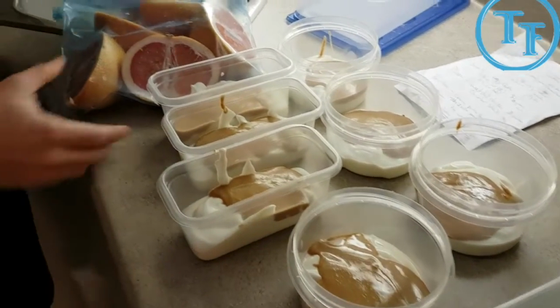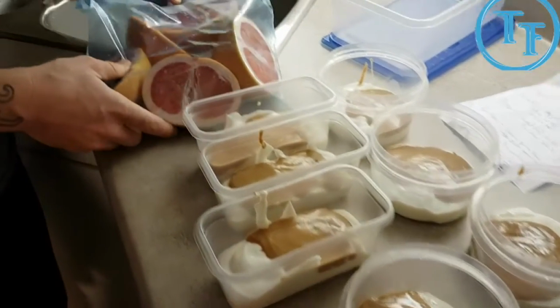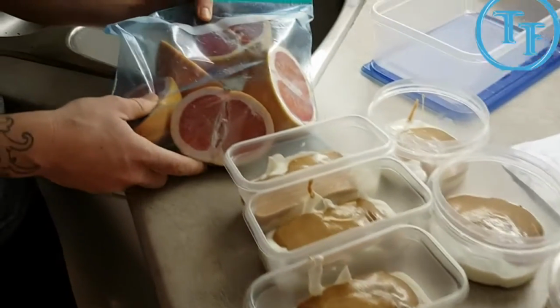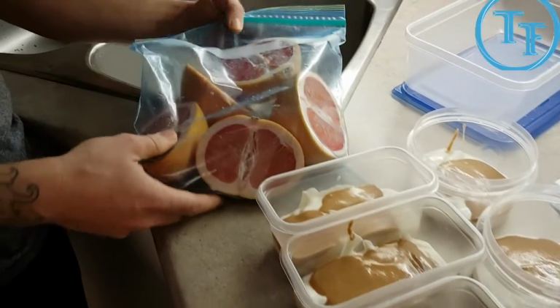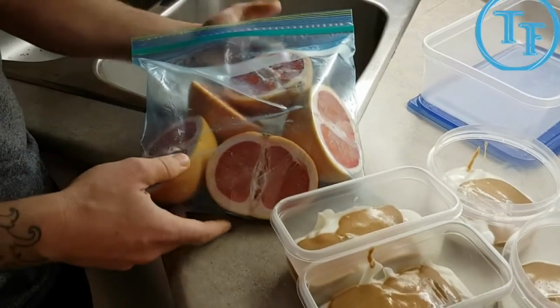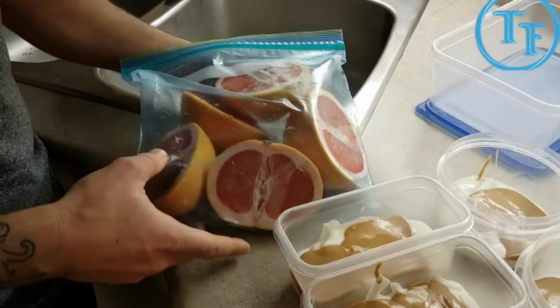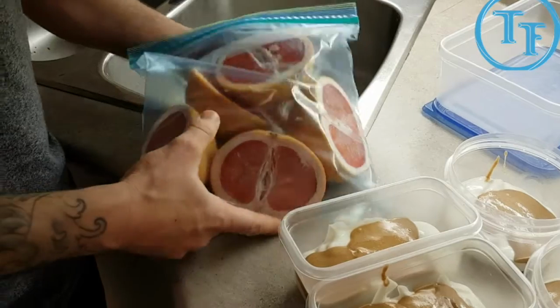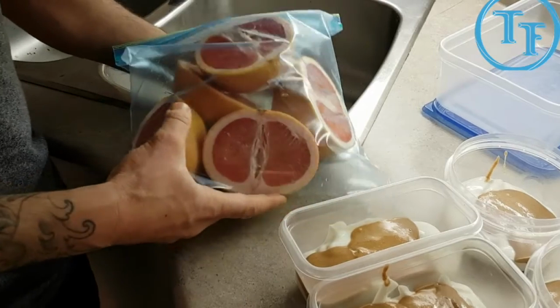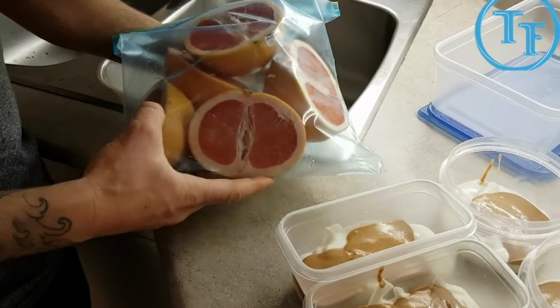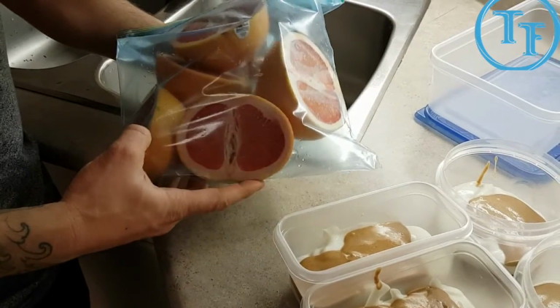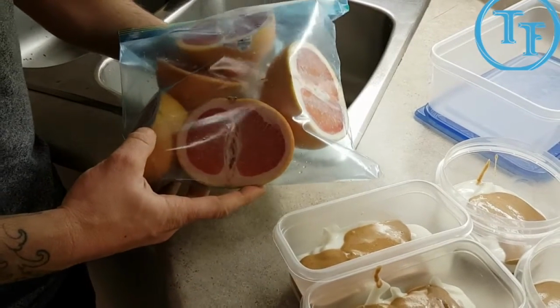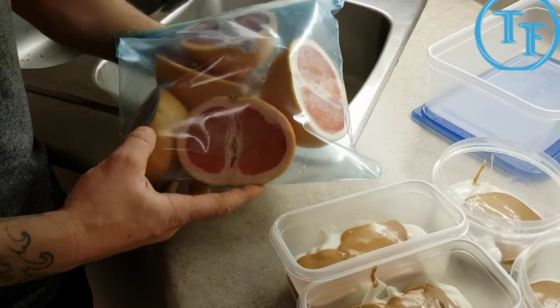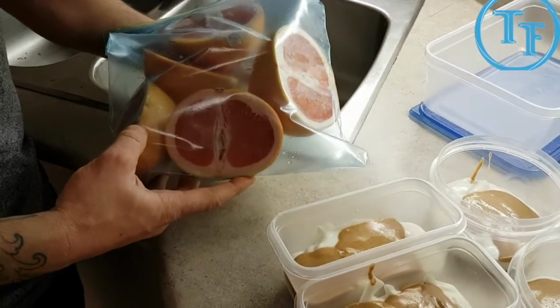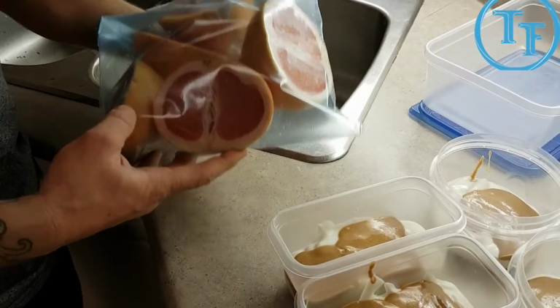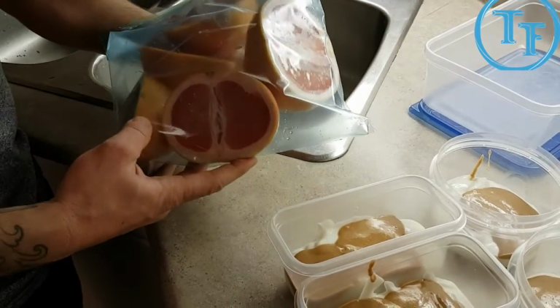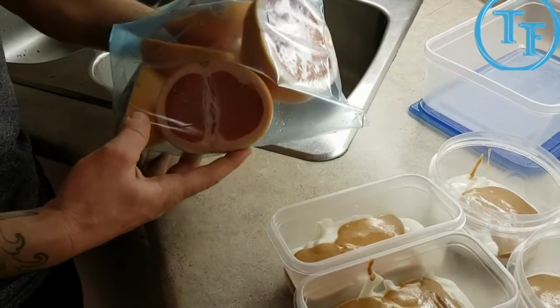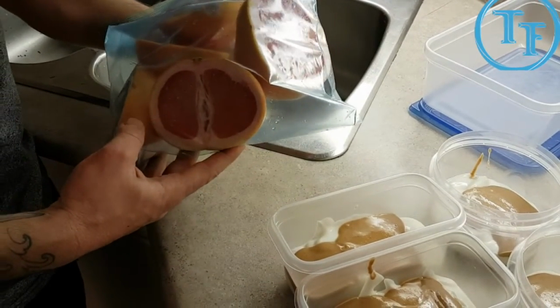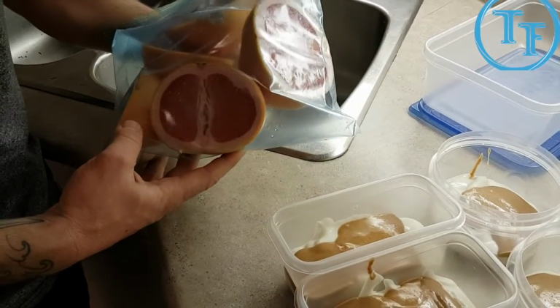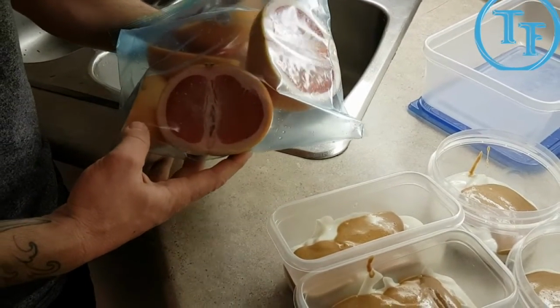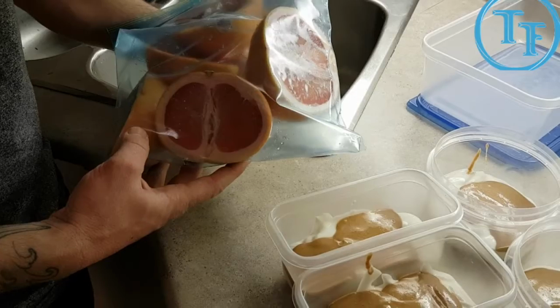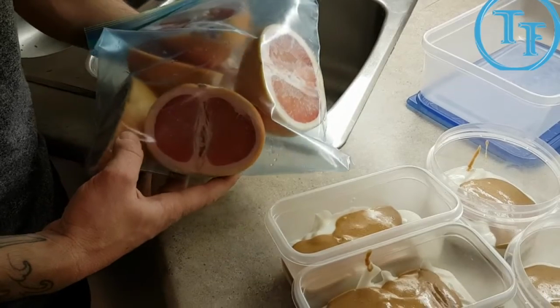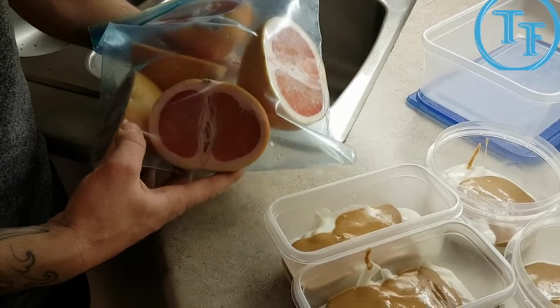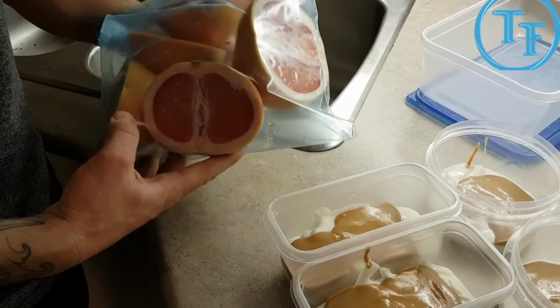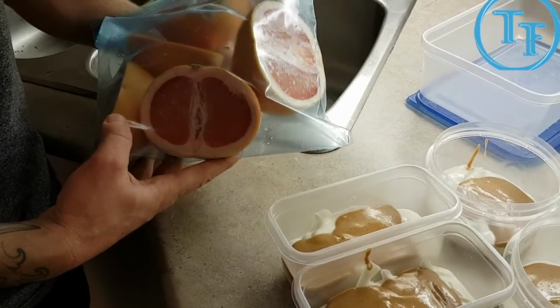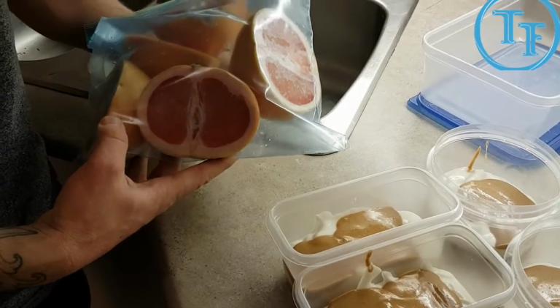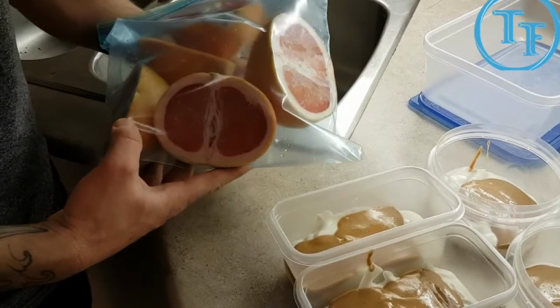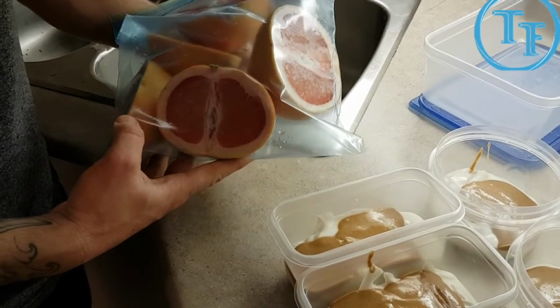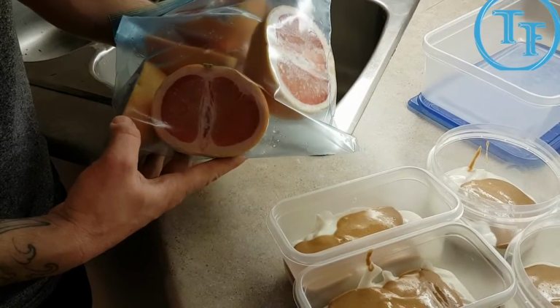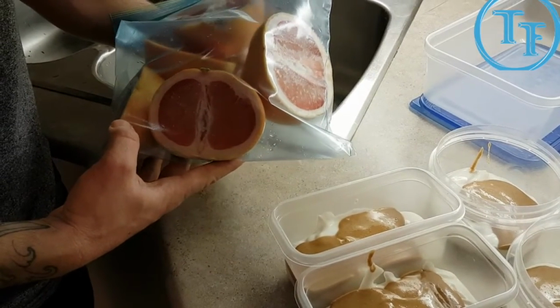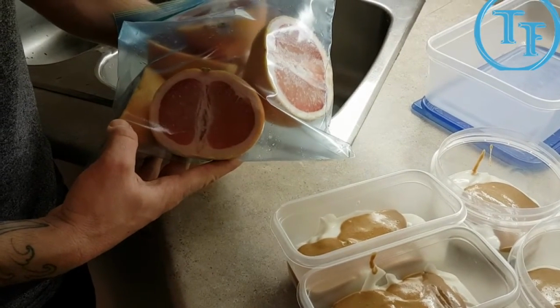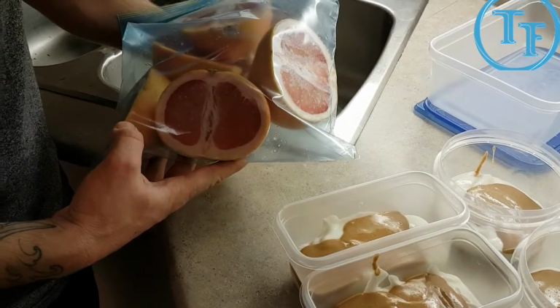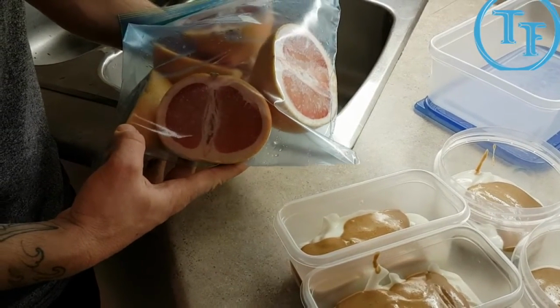Got part of my breakfast ready to go for the next day. If you're anything like me, I'm pretty autopilot in the morning, so I've even gone as far as cutting my grapefruits in half. Breakfast is going to be six egg whites, one whole egg, and half a grapefruit.